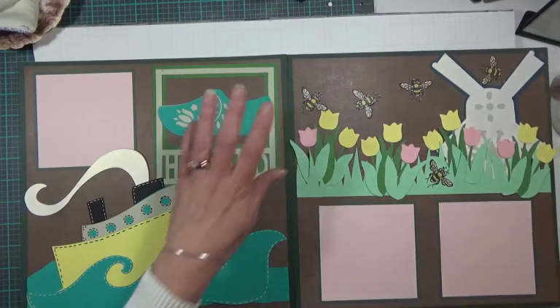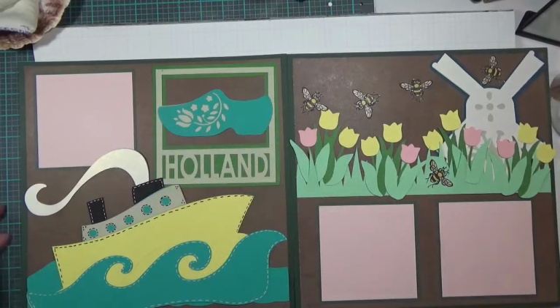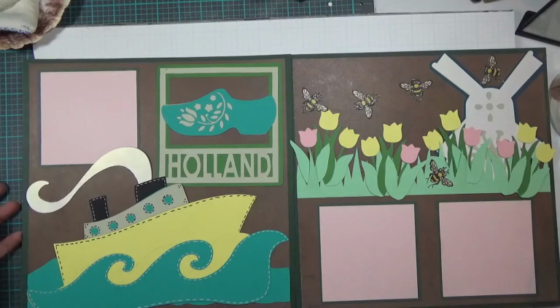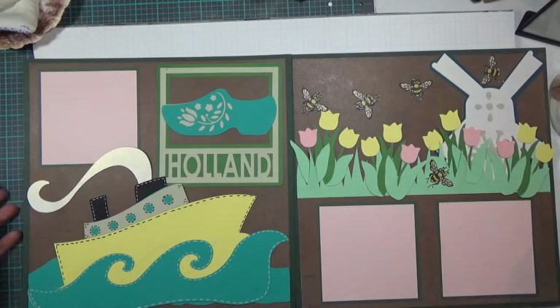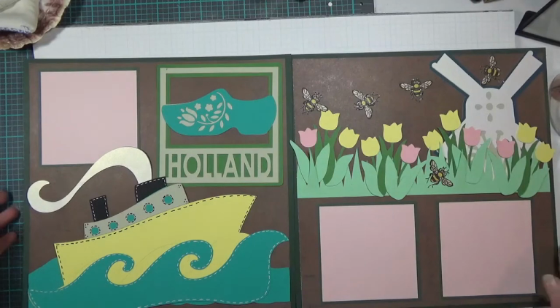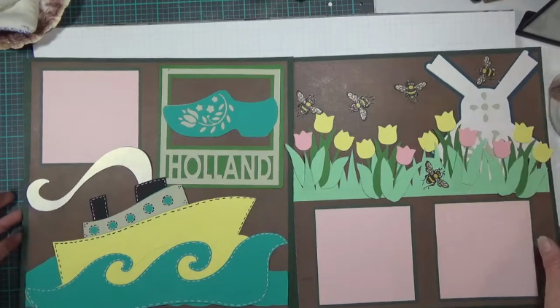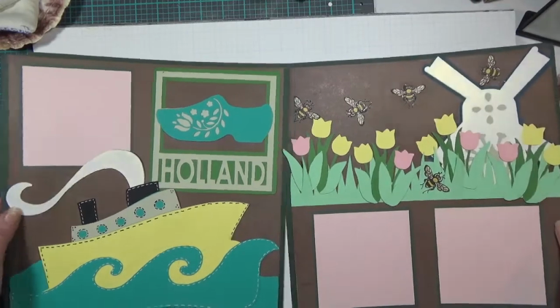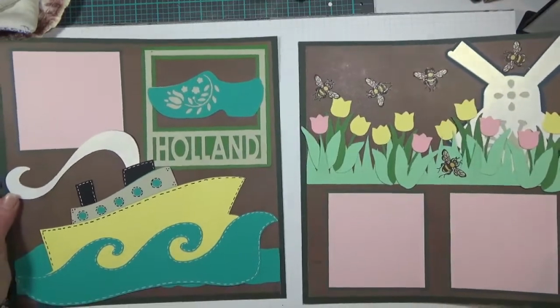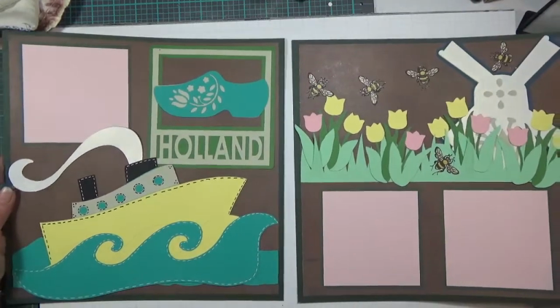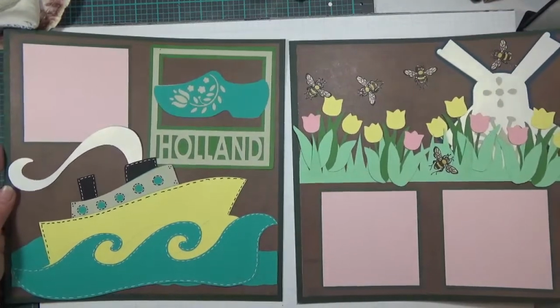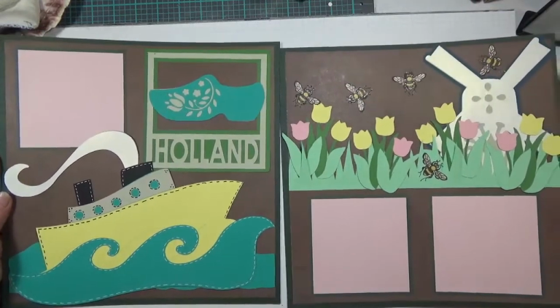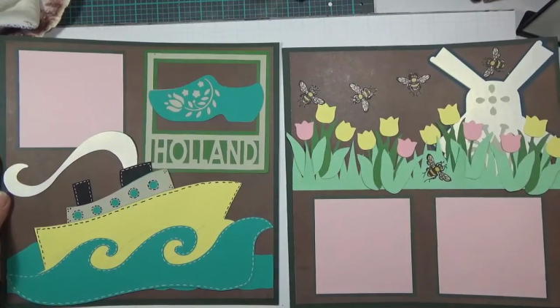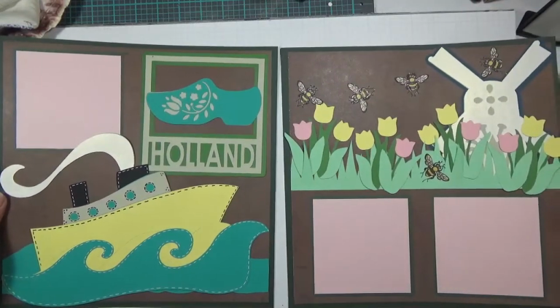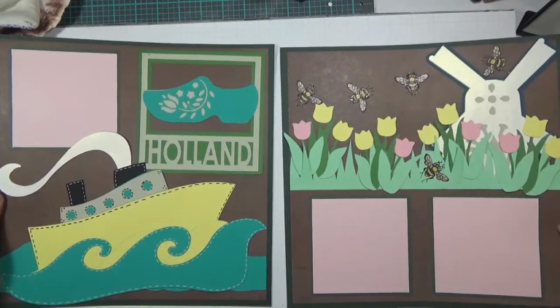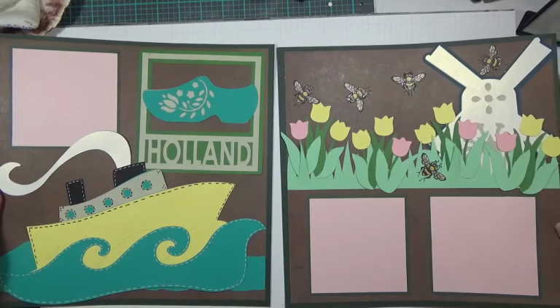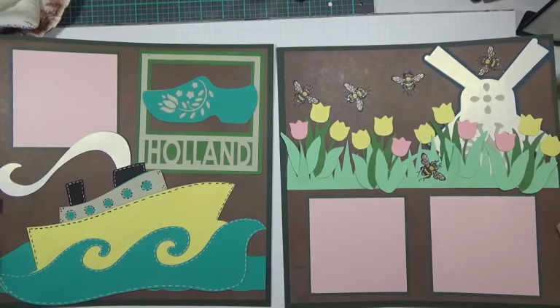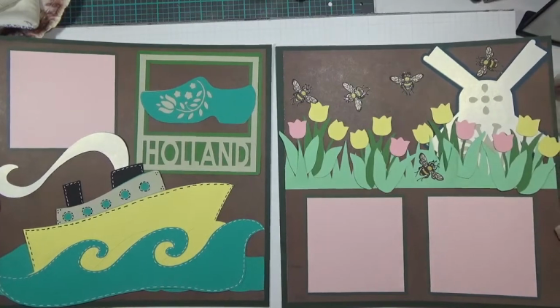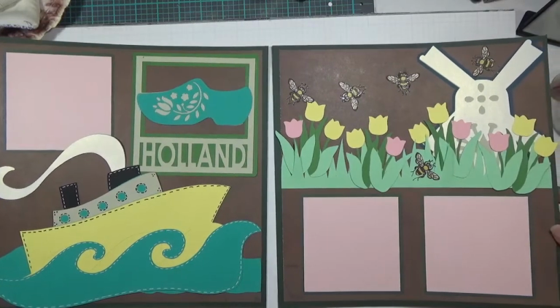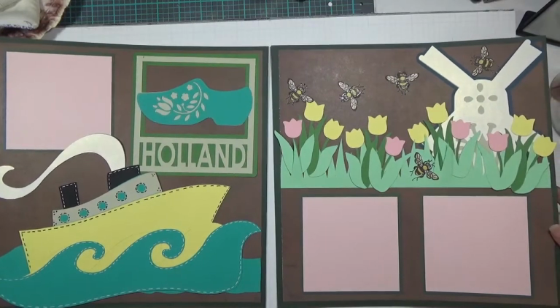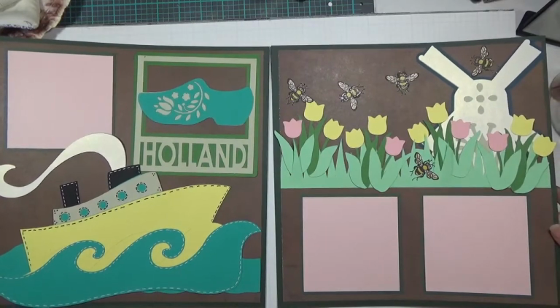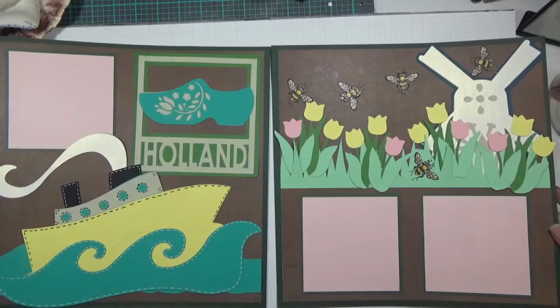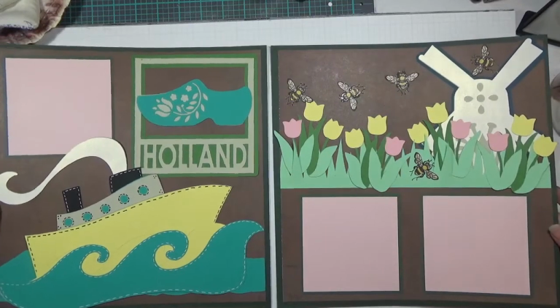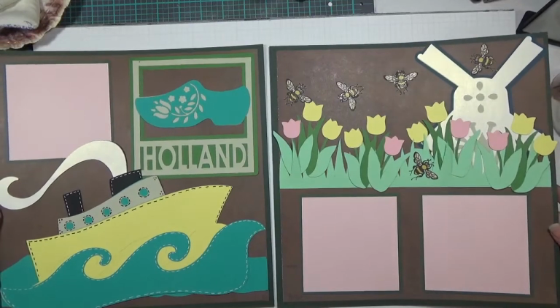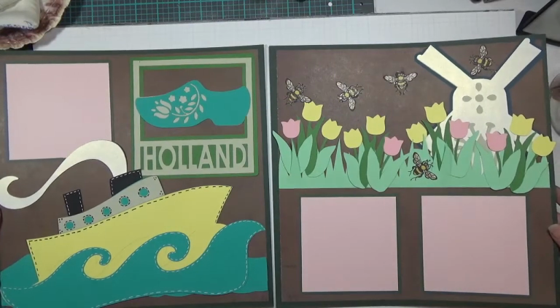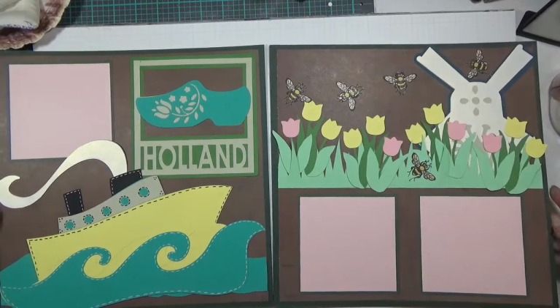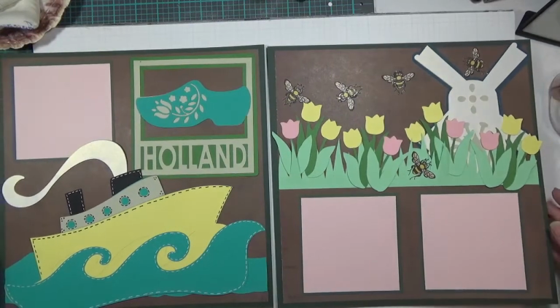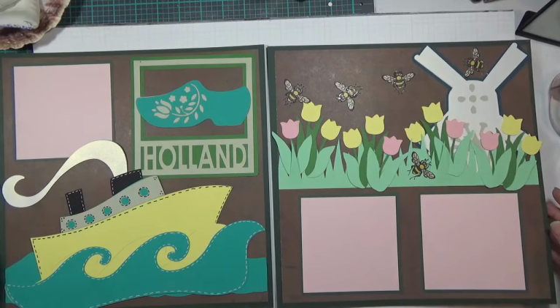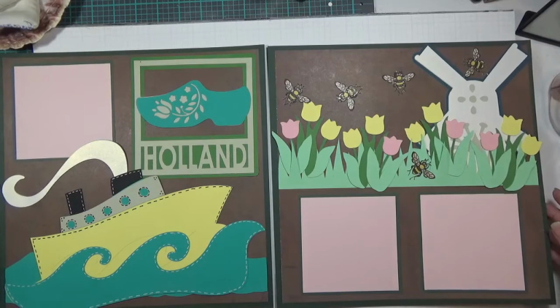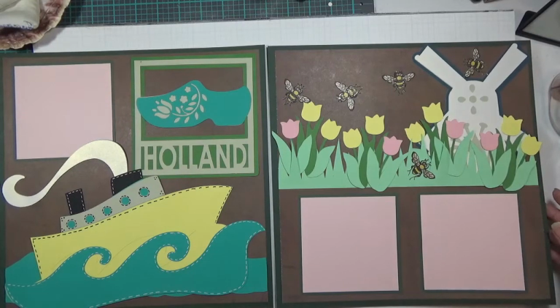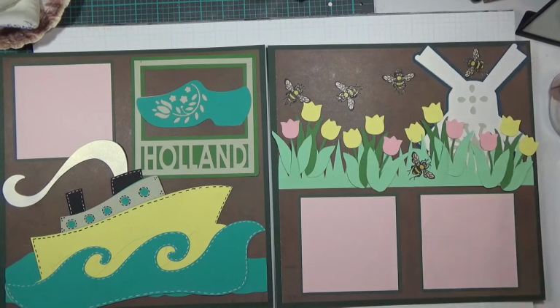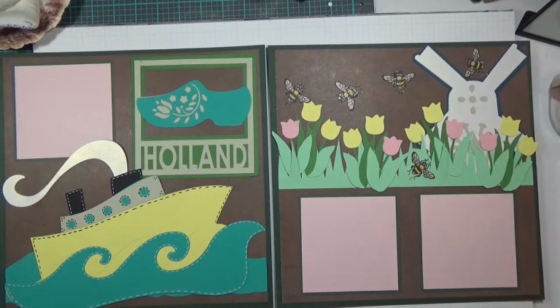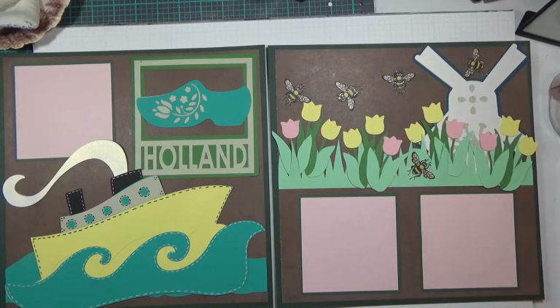This is my two-page Holland layout. I hope this inspires you guys — I think it came out pretty adorable. Thanks for watching, cheers friends!